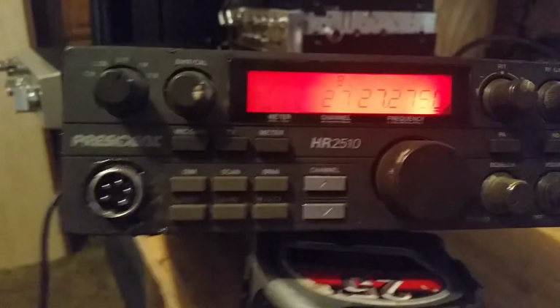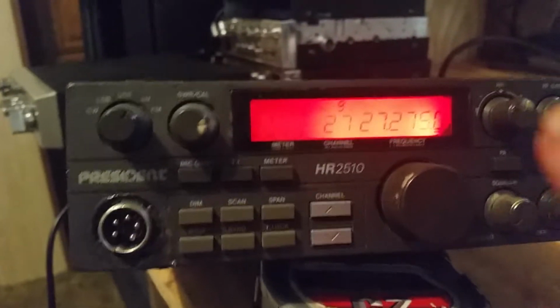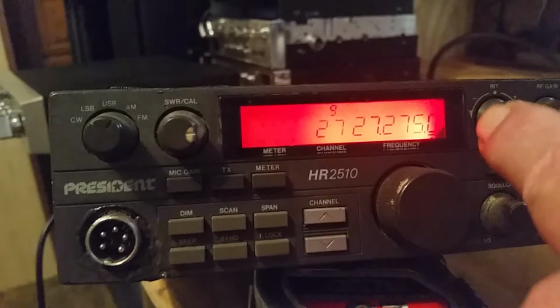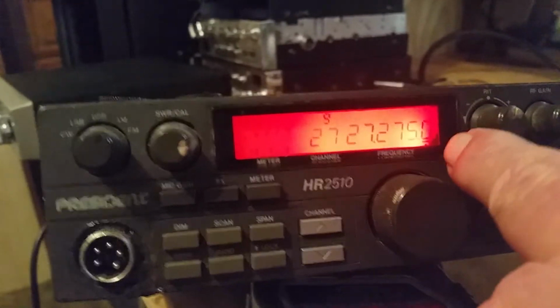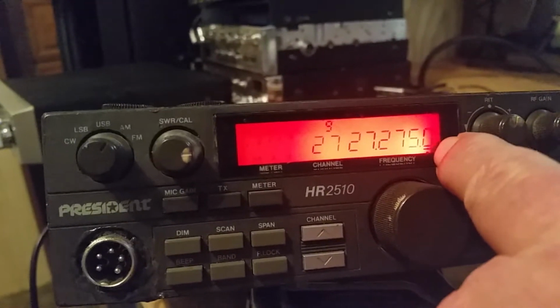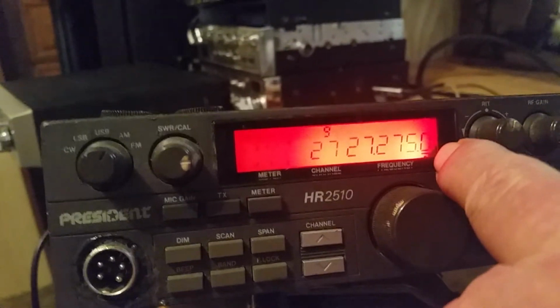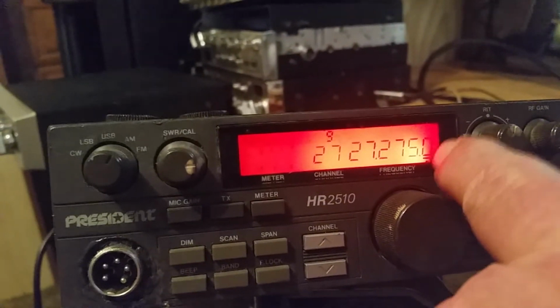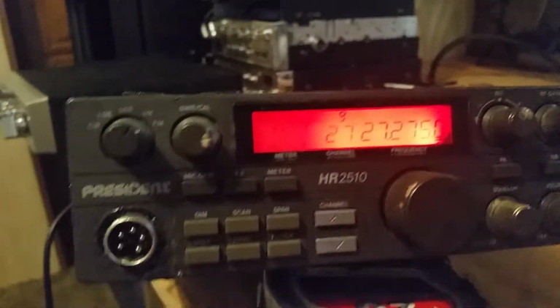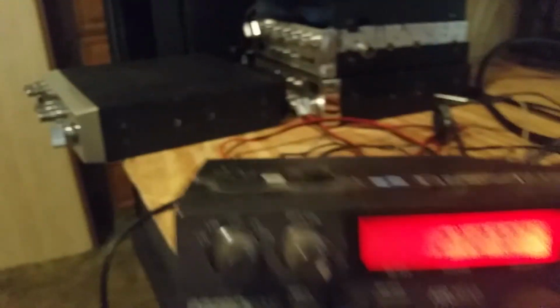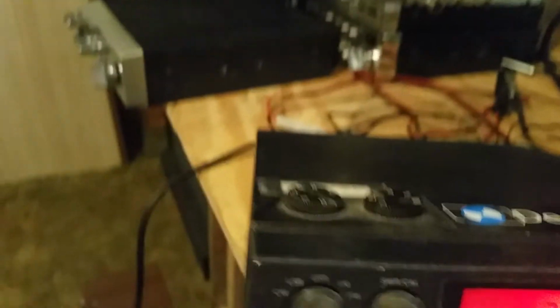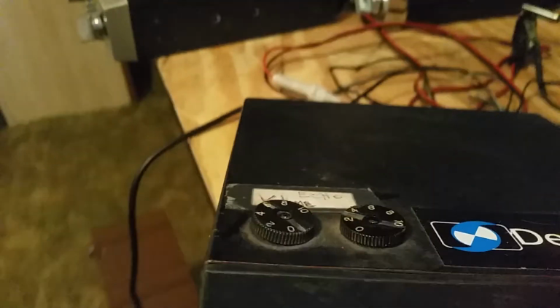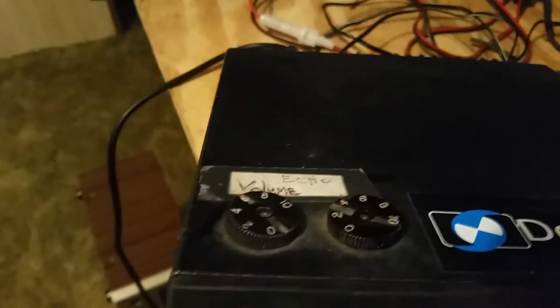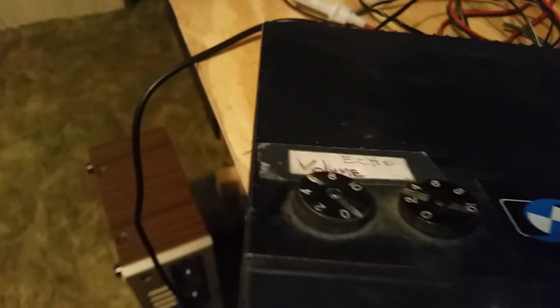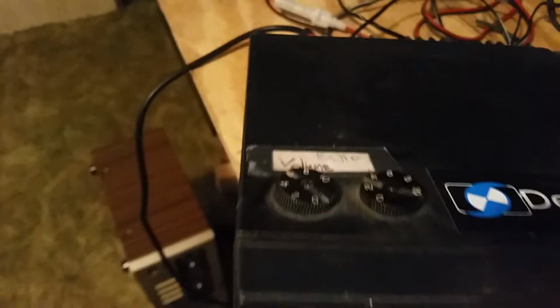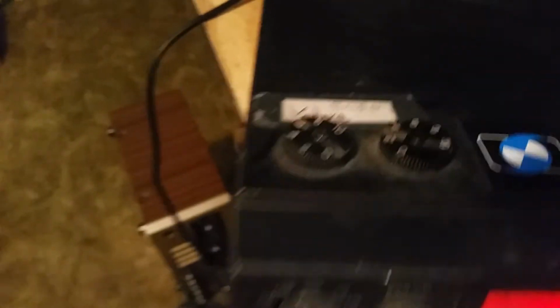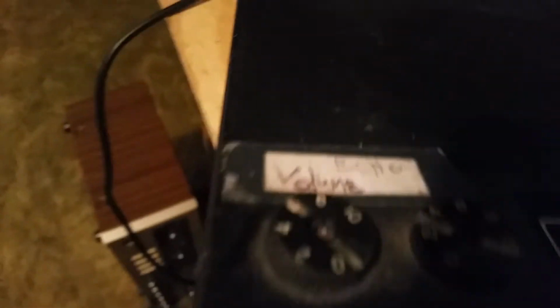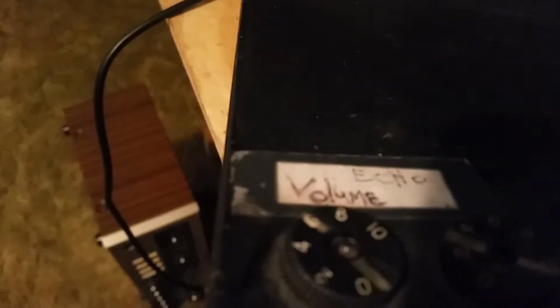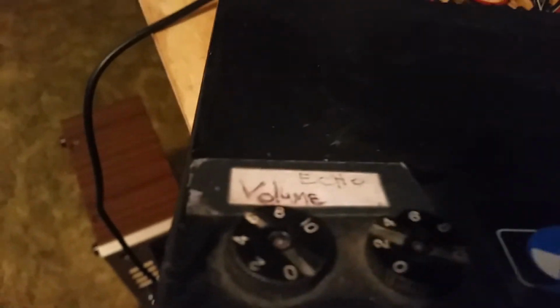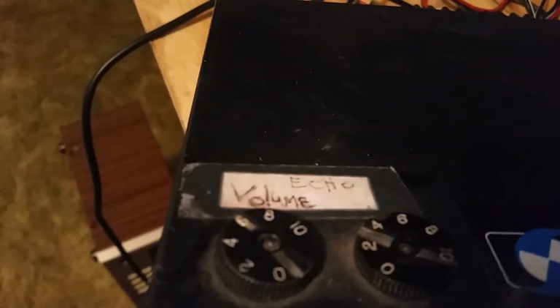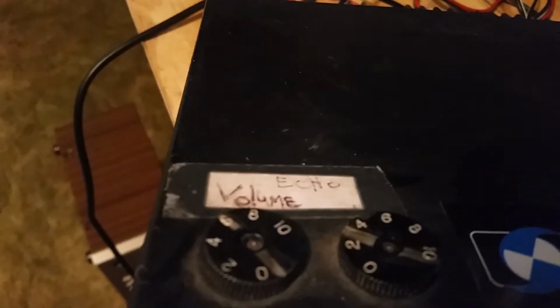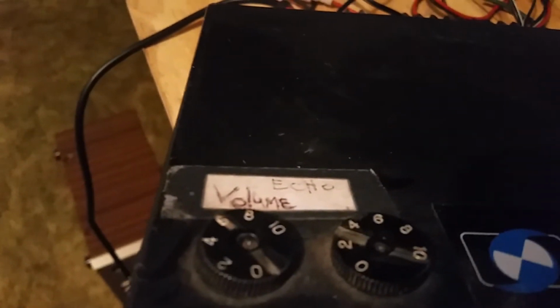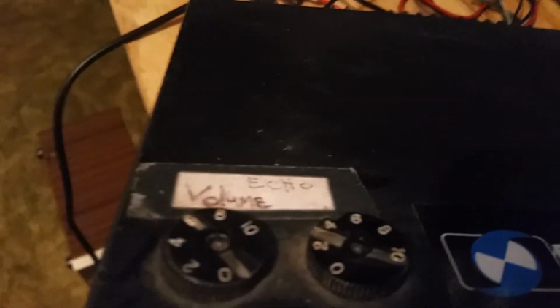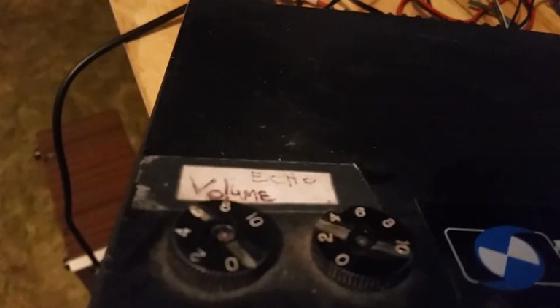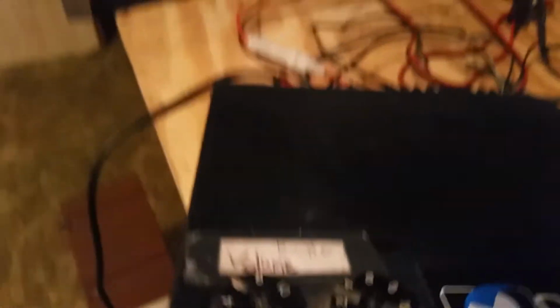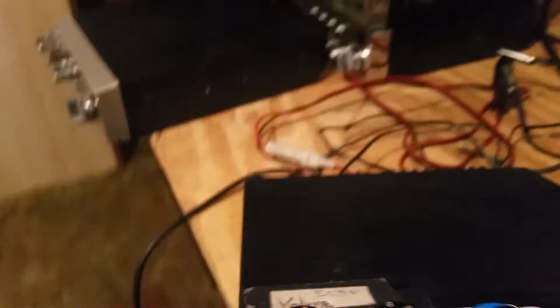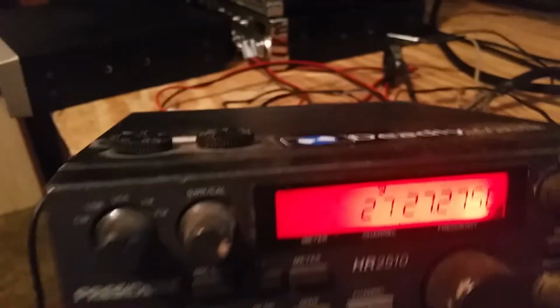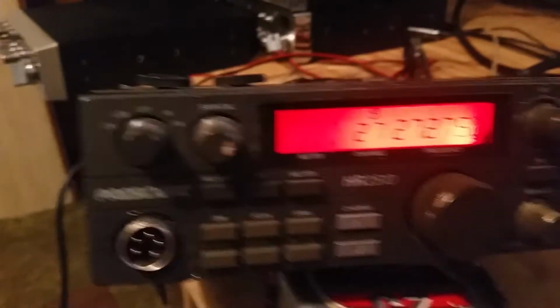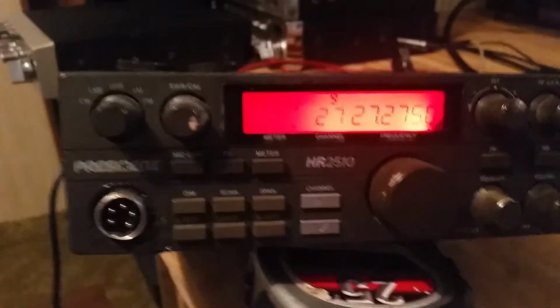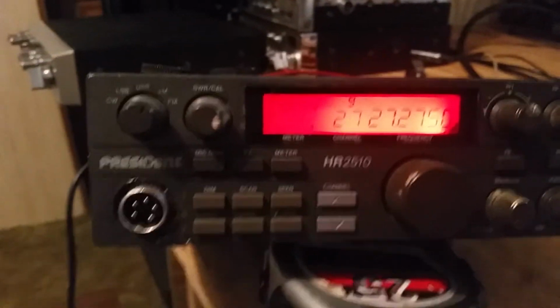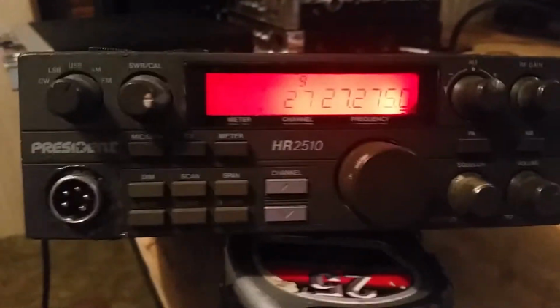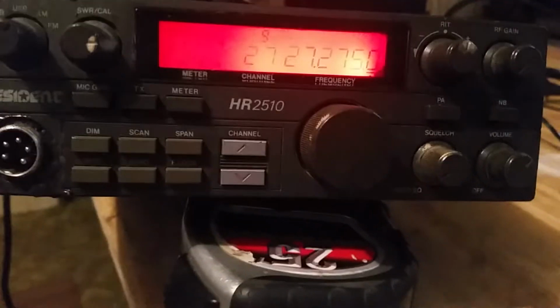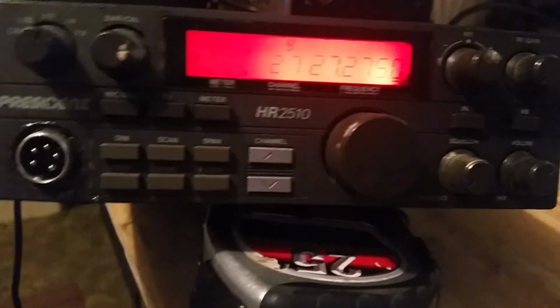I do see over here in the corner of the display there's a dark spot. It does have two knobs up on top marked volume and echo, so I don't know much more than that about it.